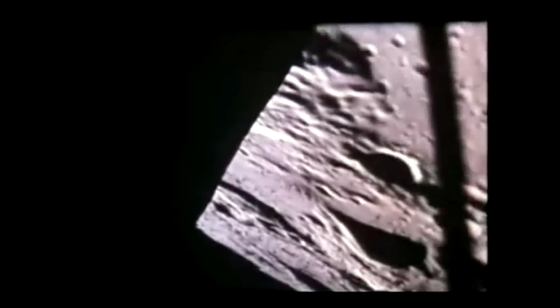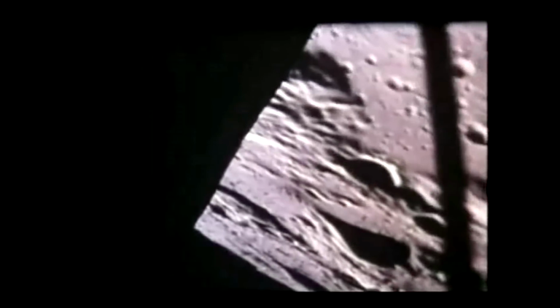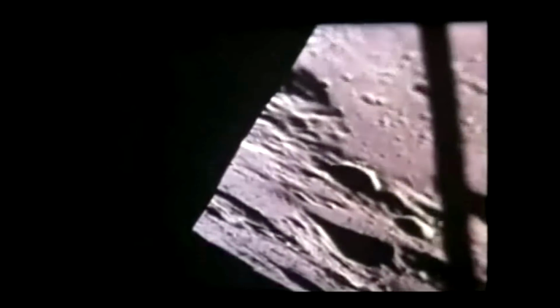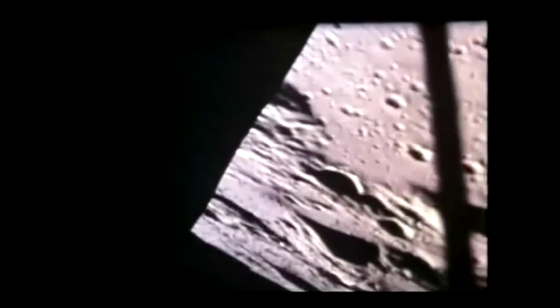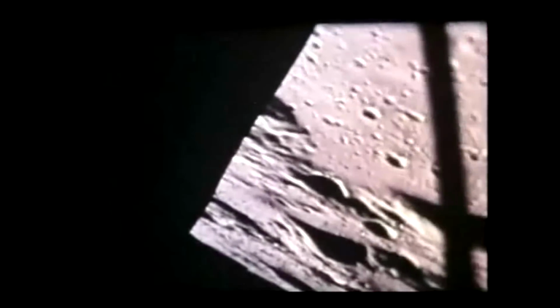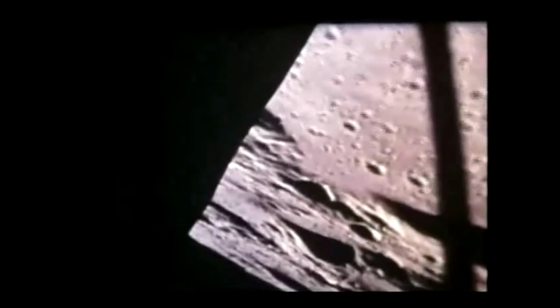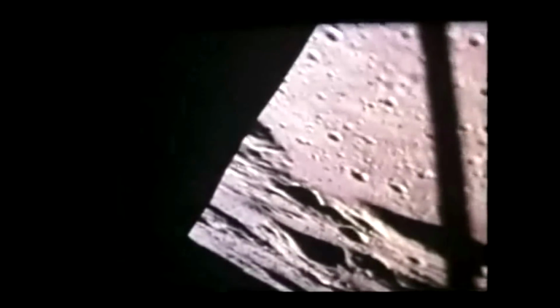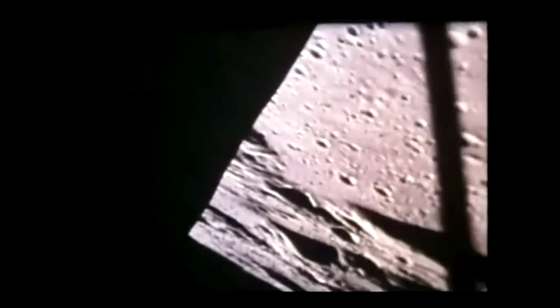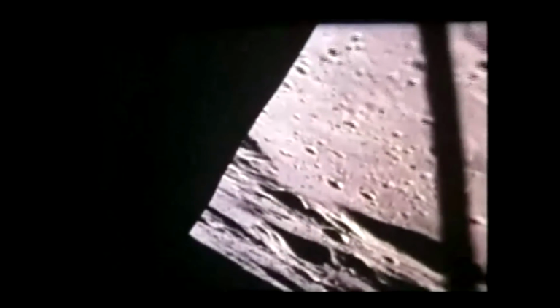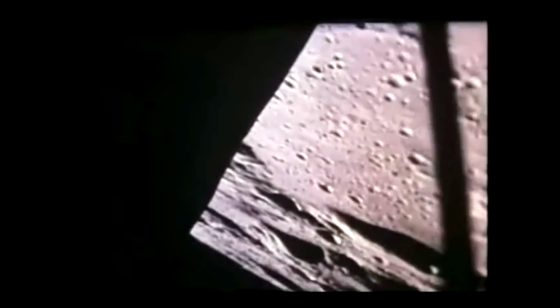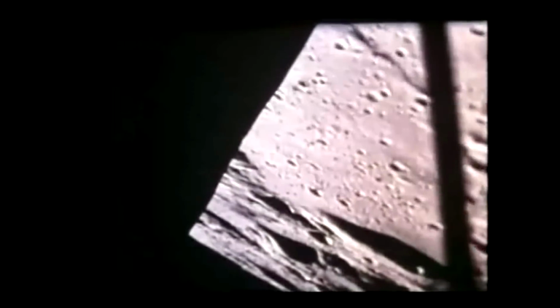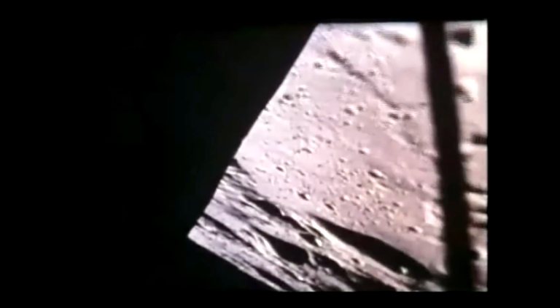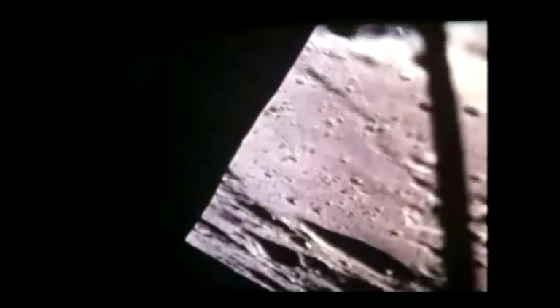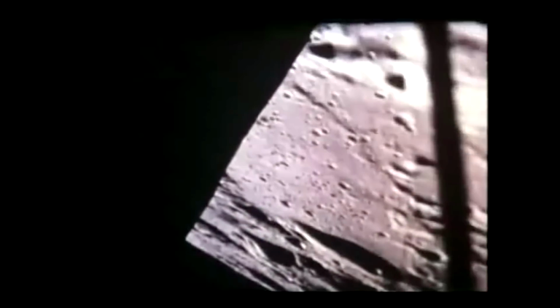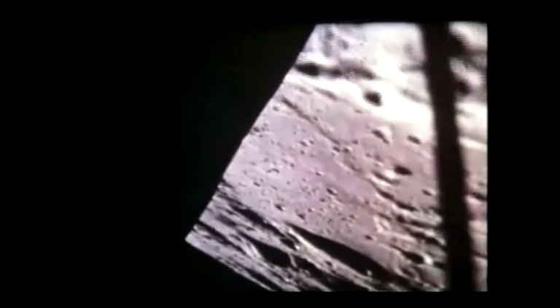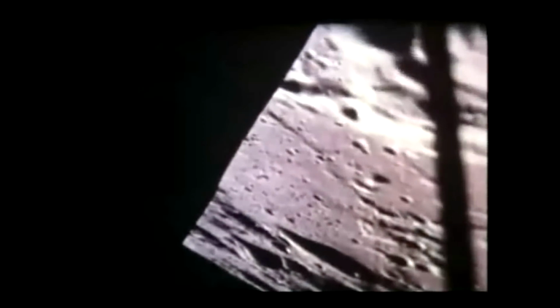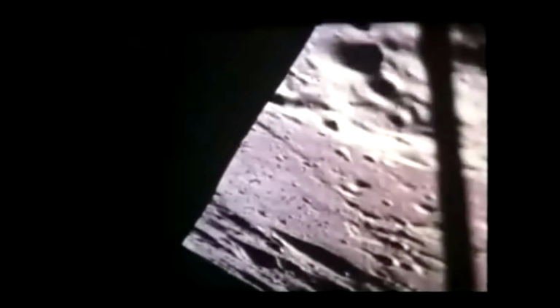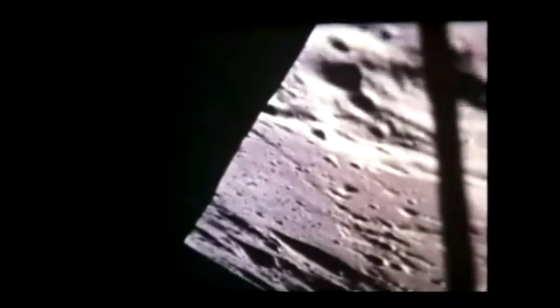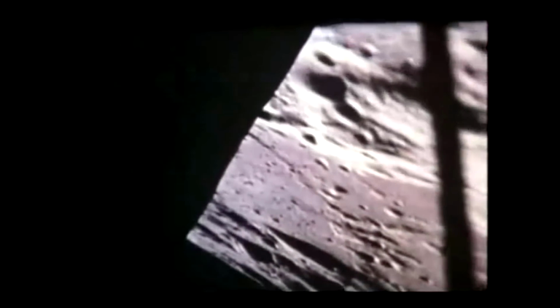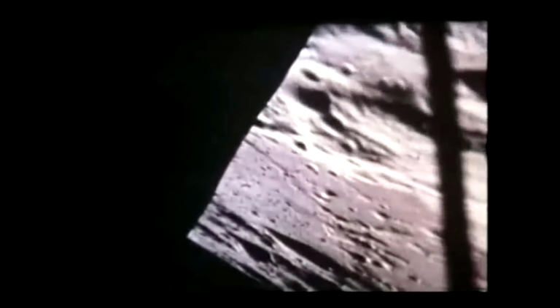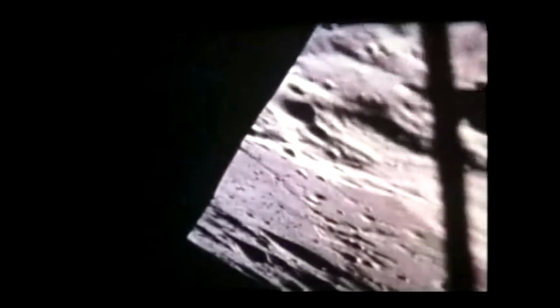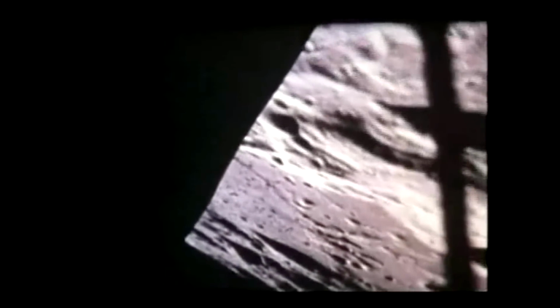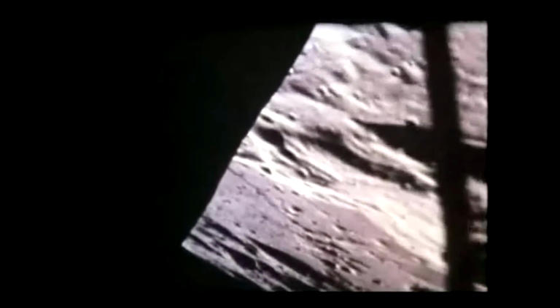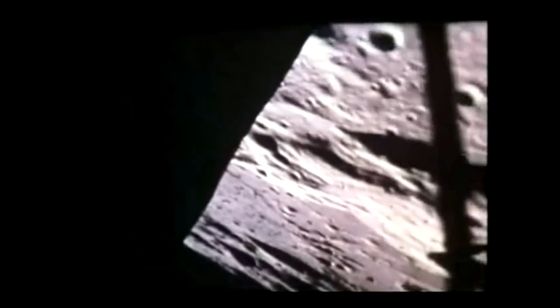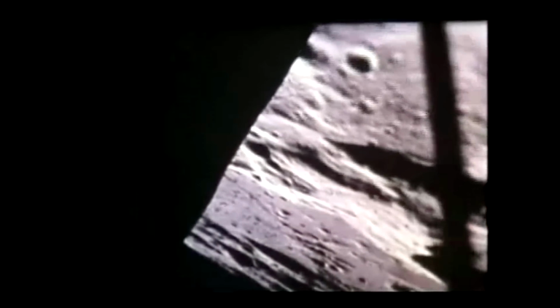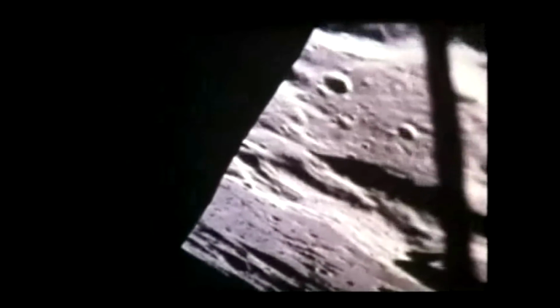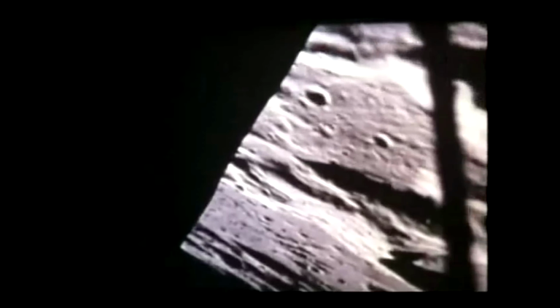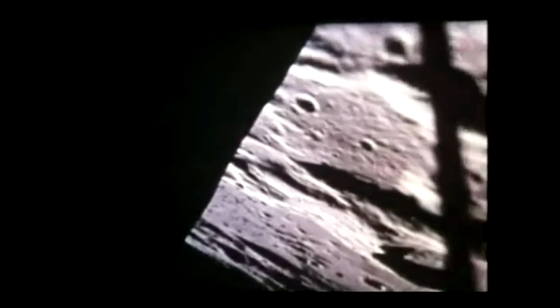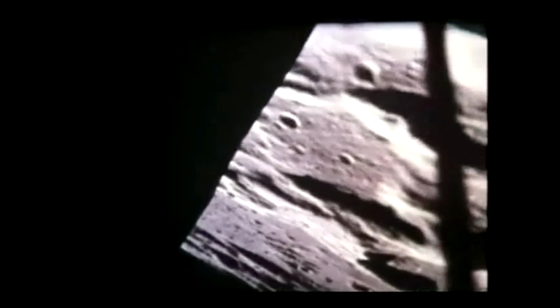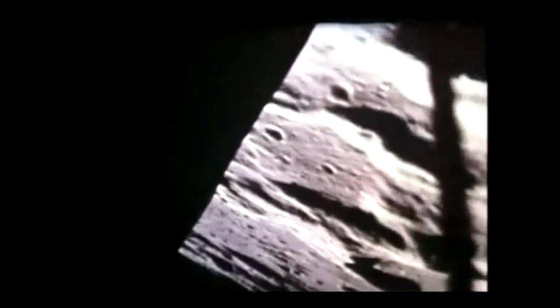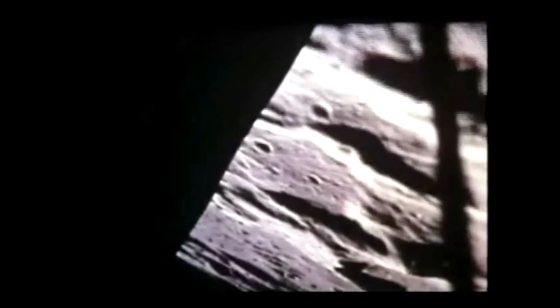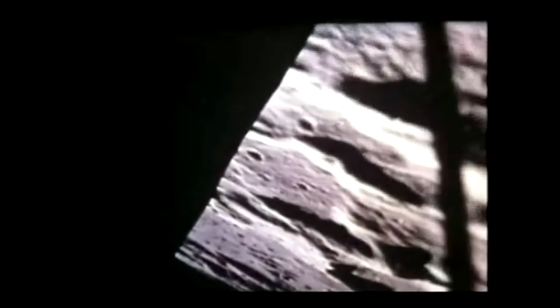pushed toward orbit by the ascent engine, up and away from man's first firm extraterrestrial foothold, across the harsh, cratered landscape of the moon.